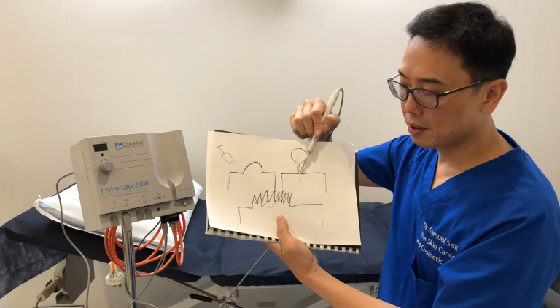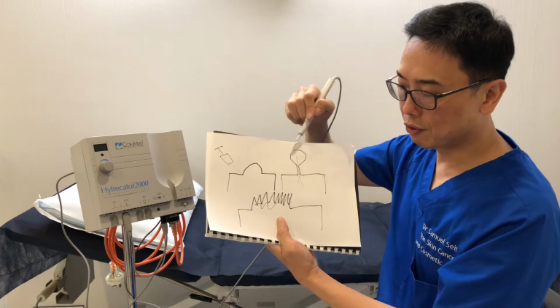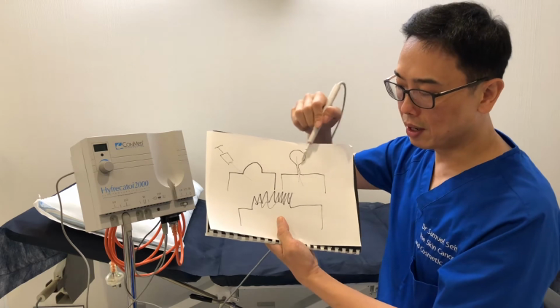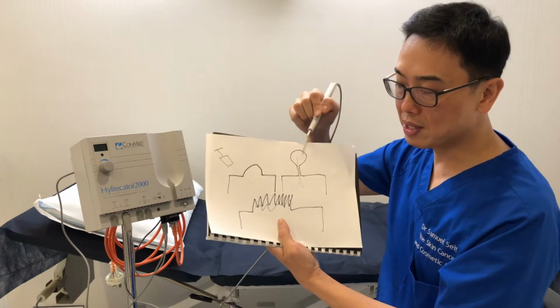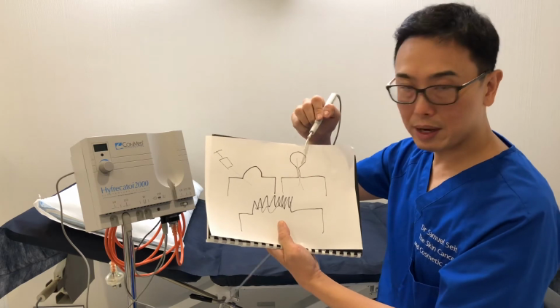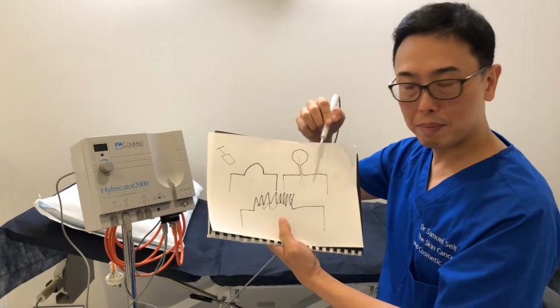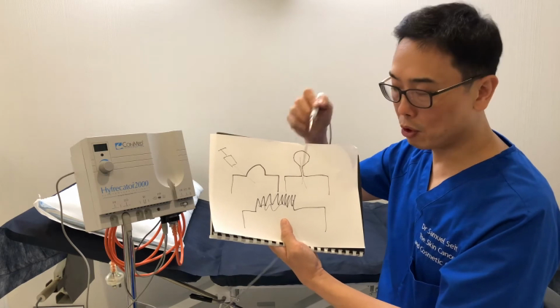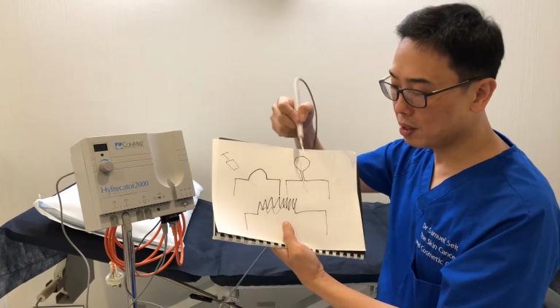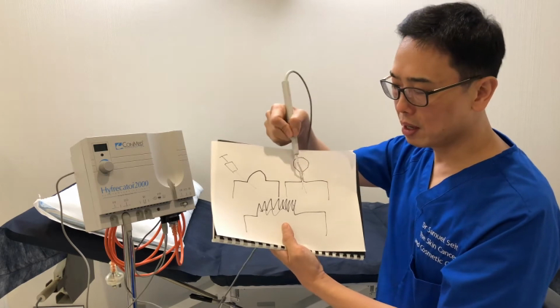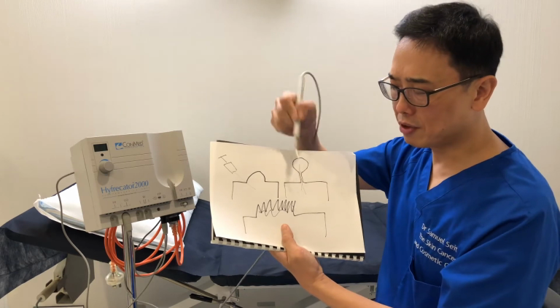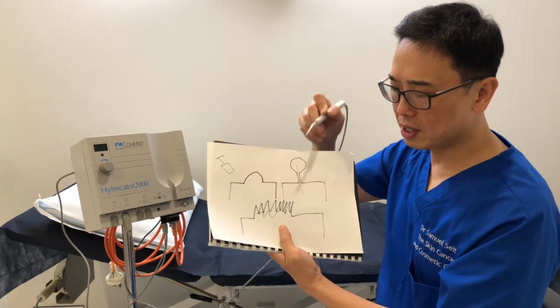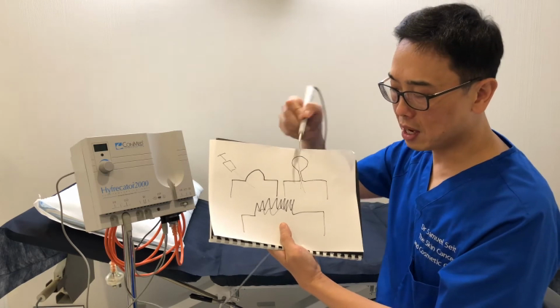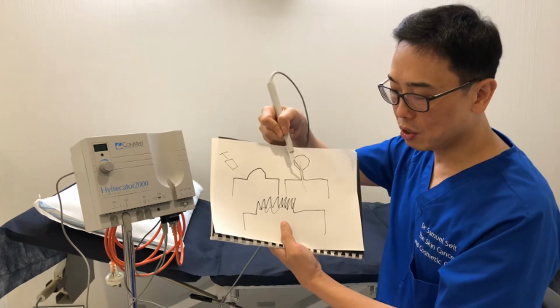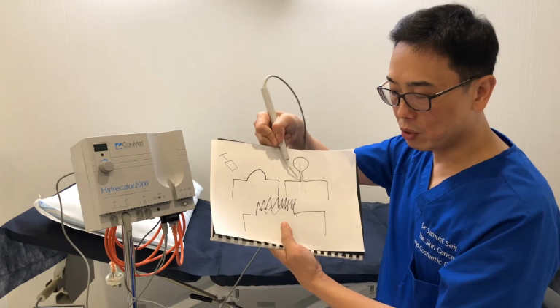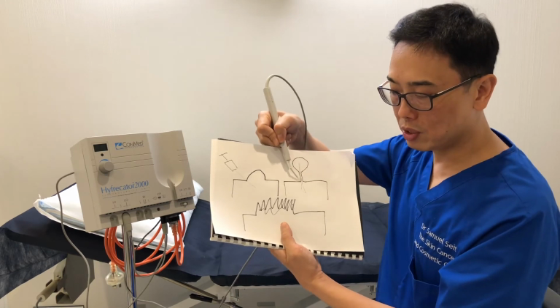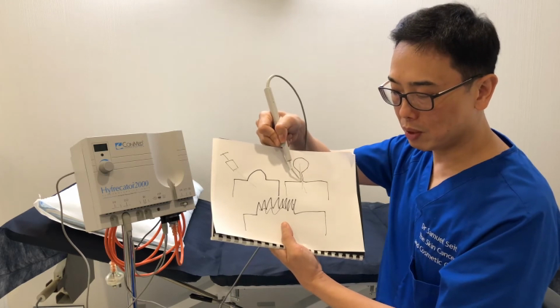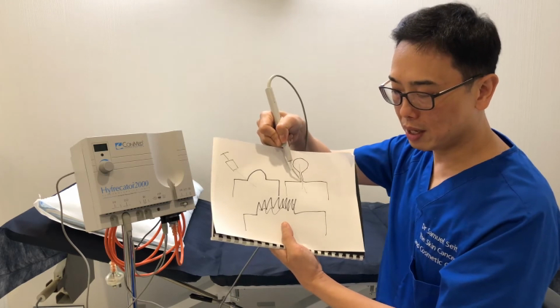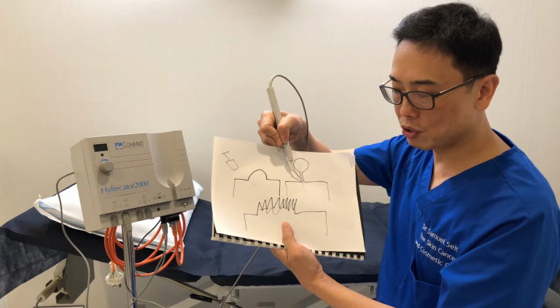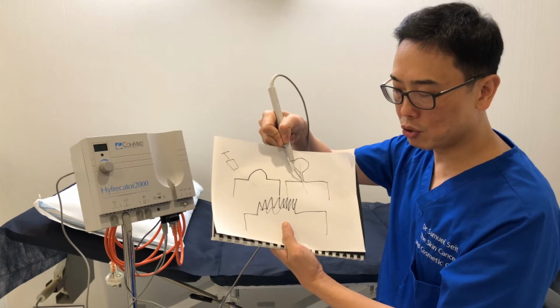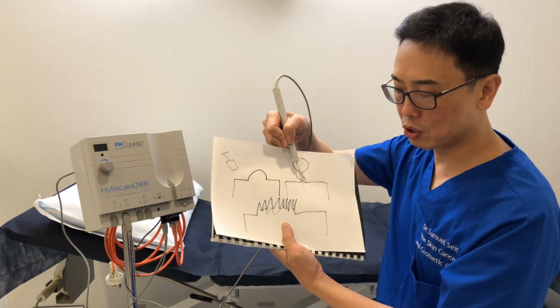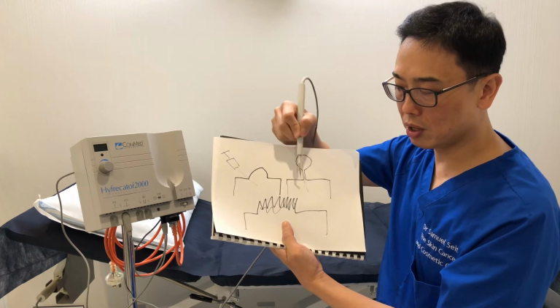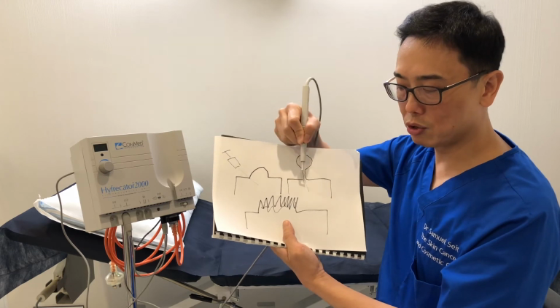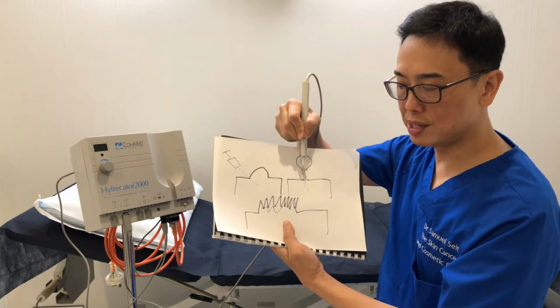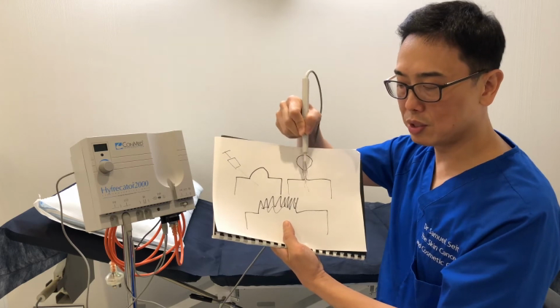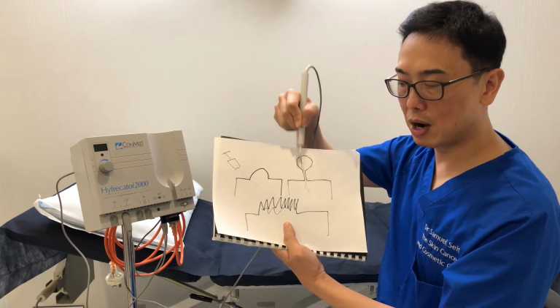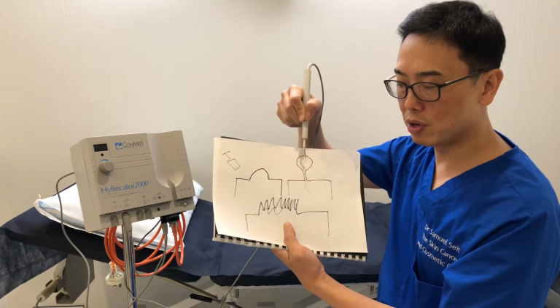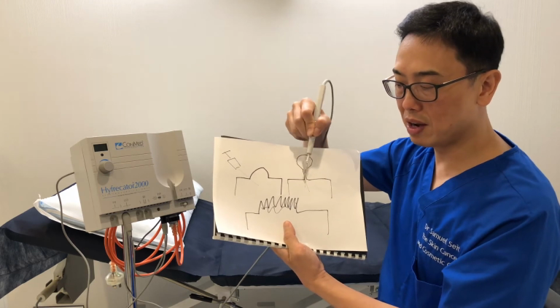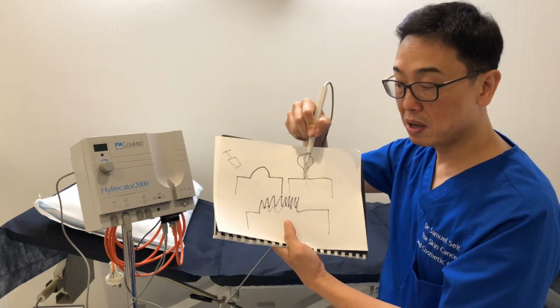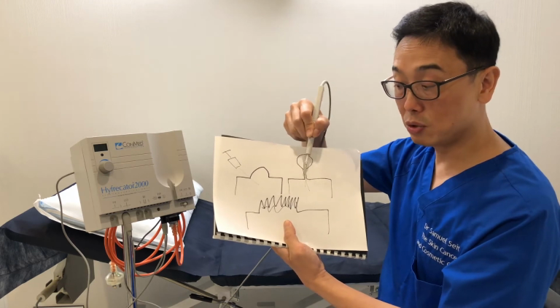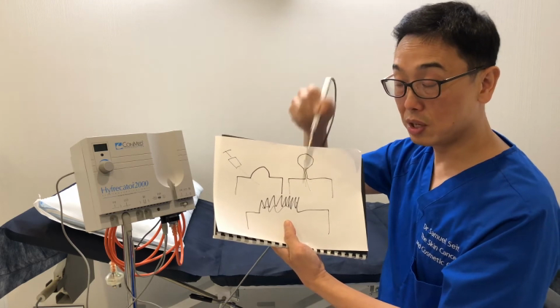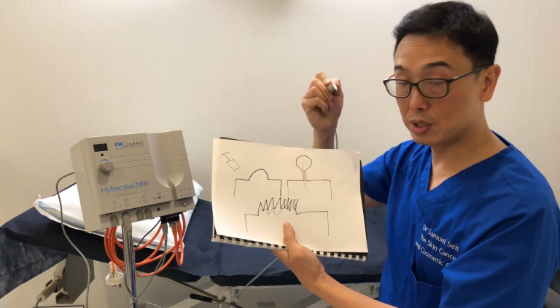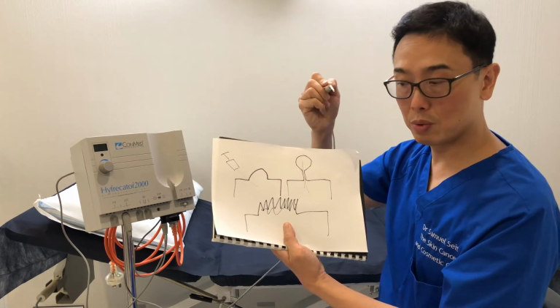As for a skin tag or a papilloma, after it's anesthetized, we use this device — it cuts right through the stalk and it also seals the little artery and vein. So this area is sealed as well.